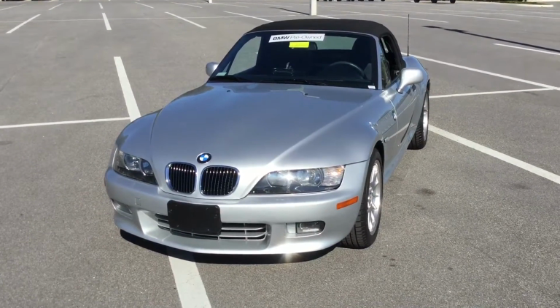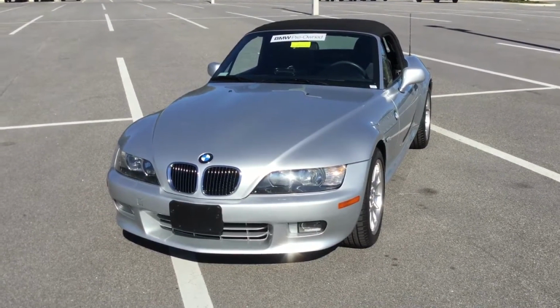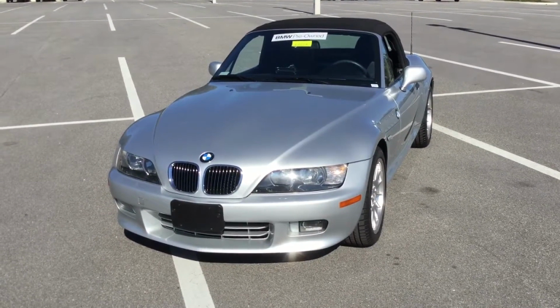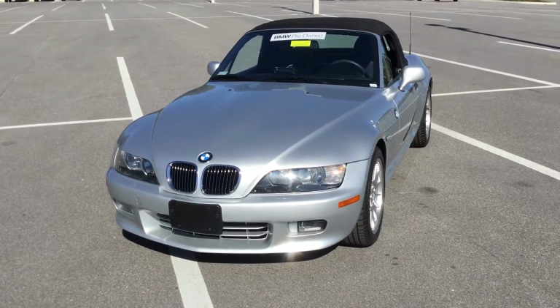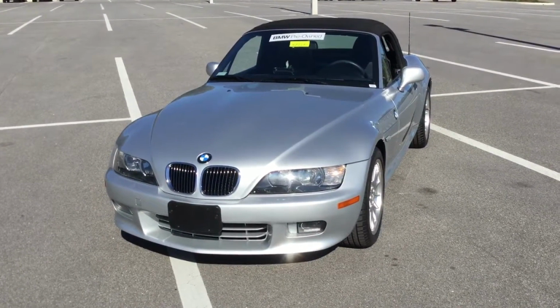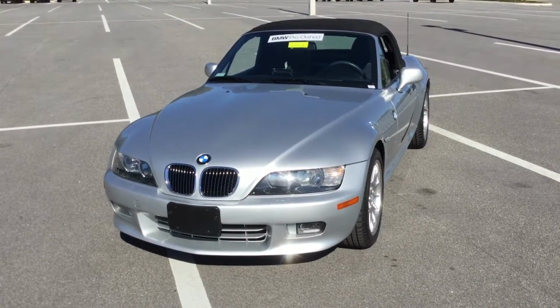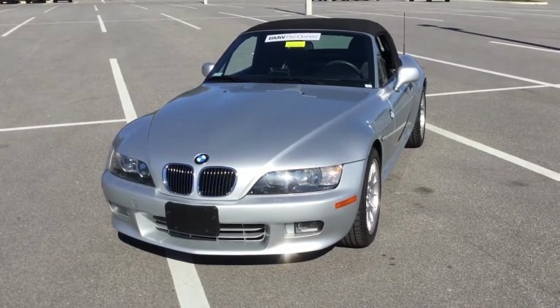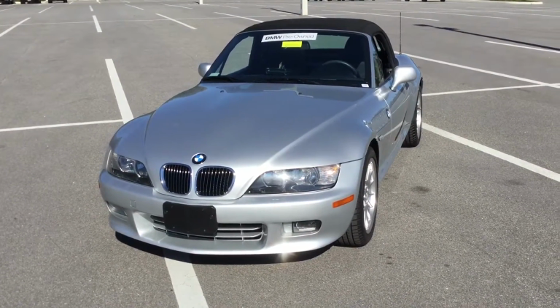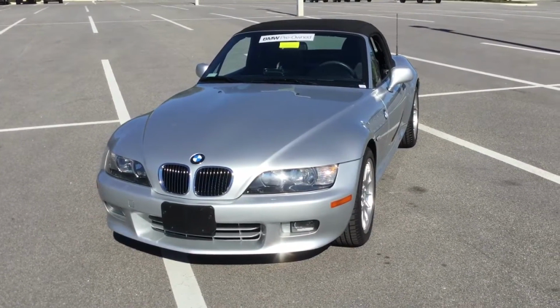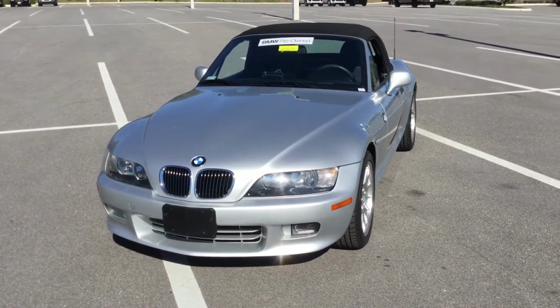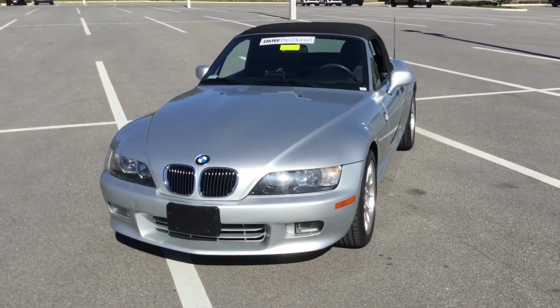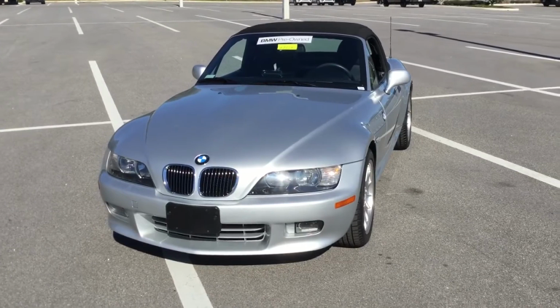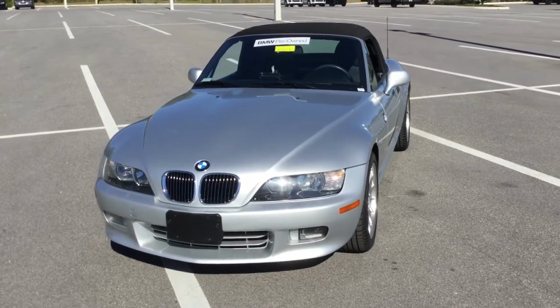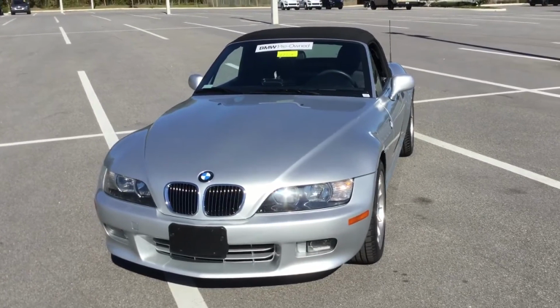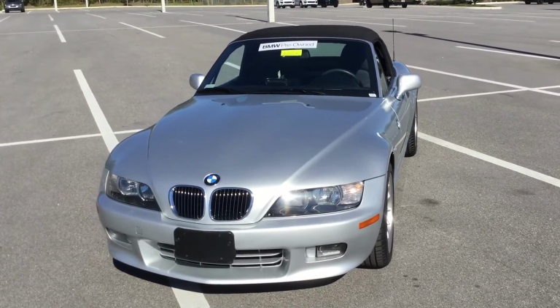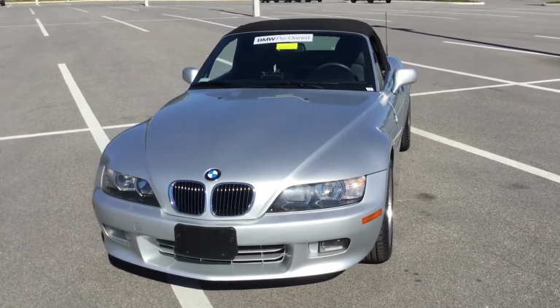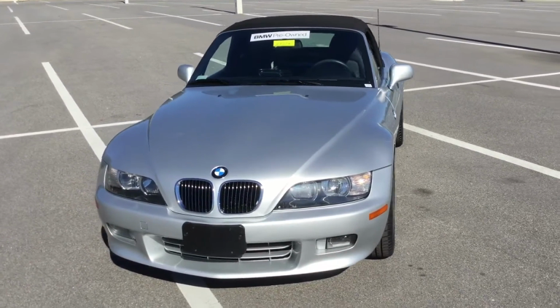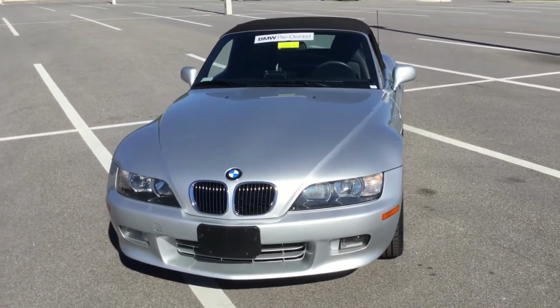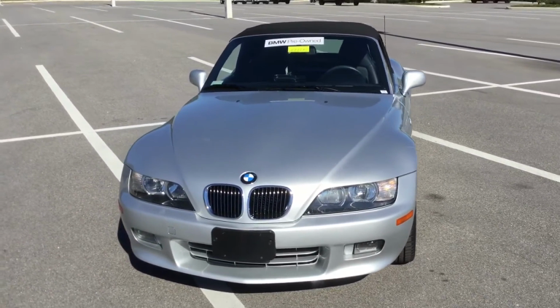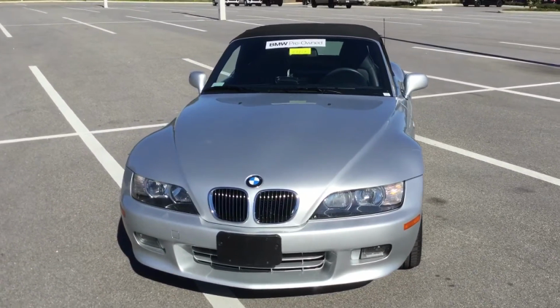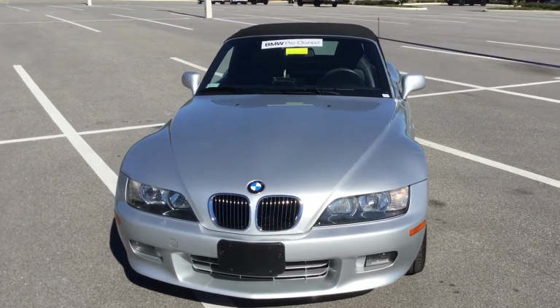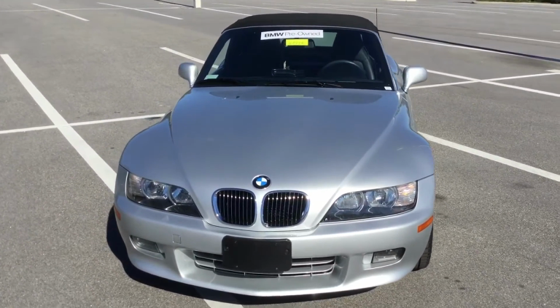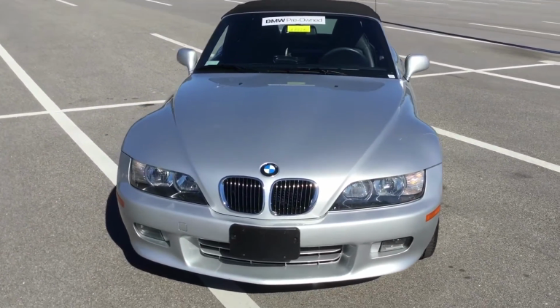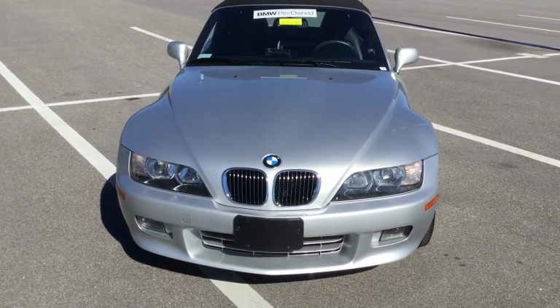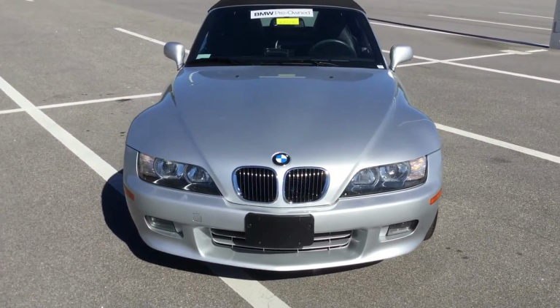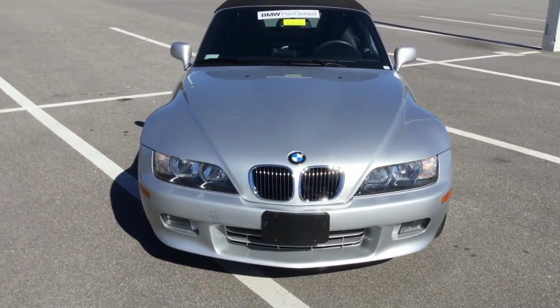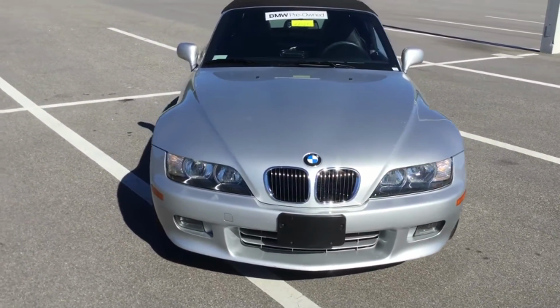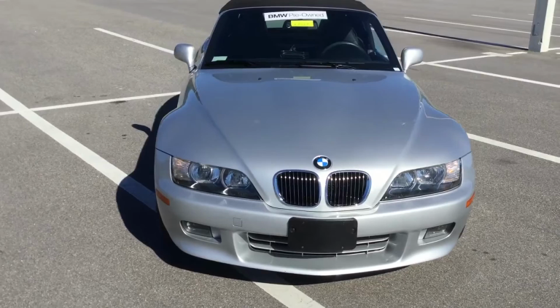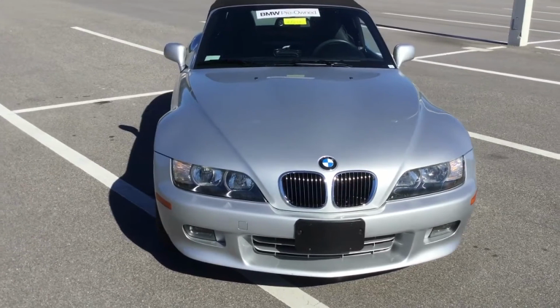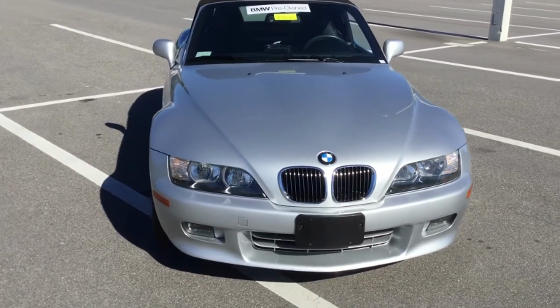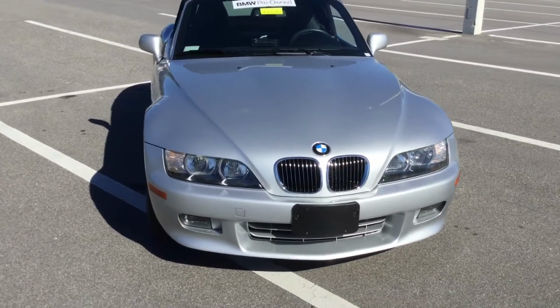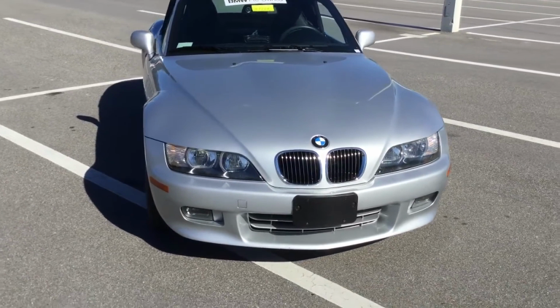Hello, this is Wheatley with BMW of Ocala — the only BMW dealership in Florida awarded with the Center of Excellence Award for fantastic customer service.